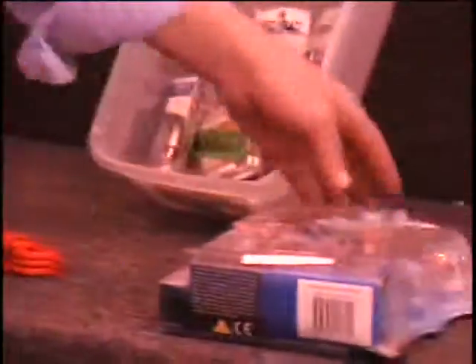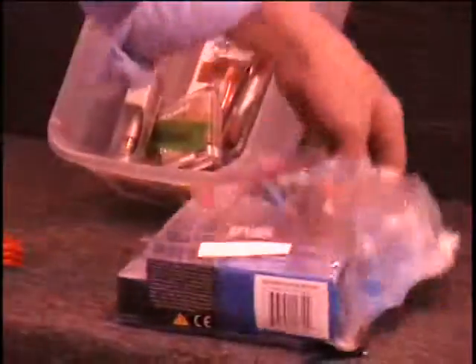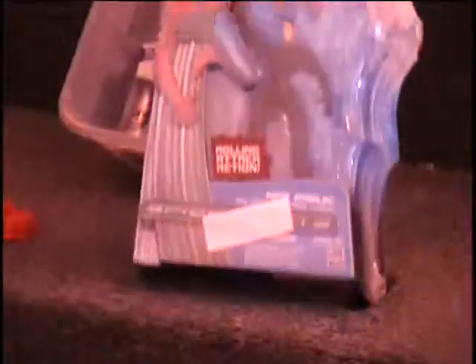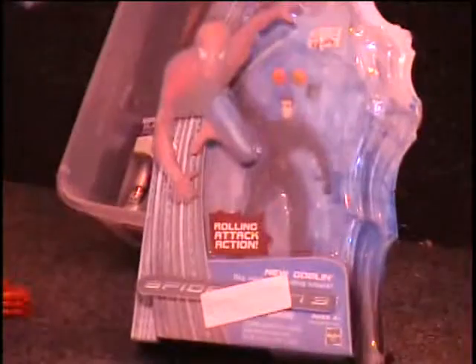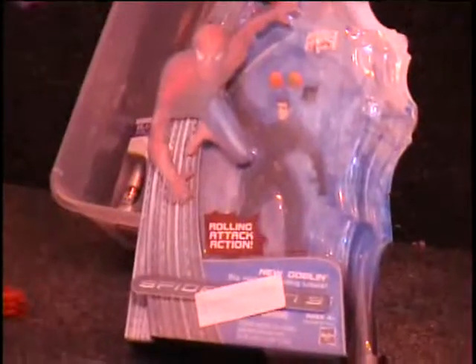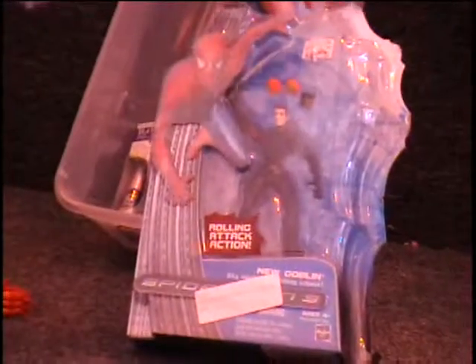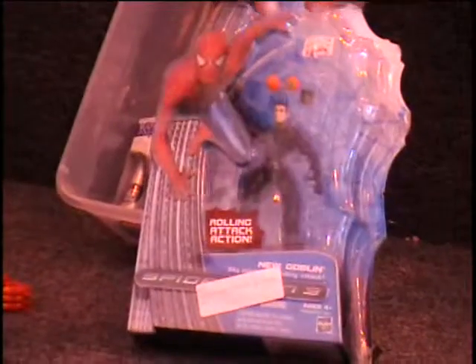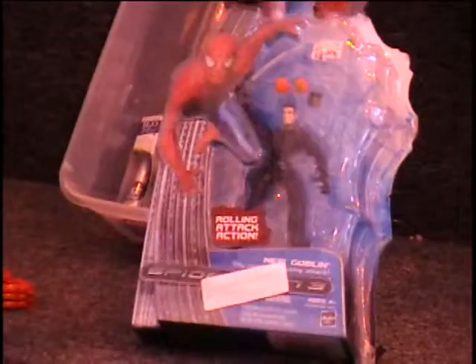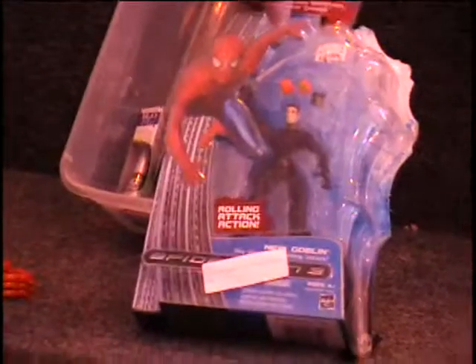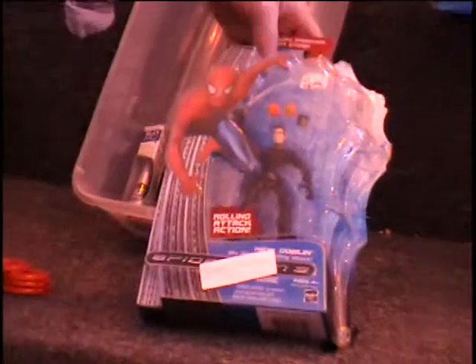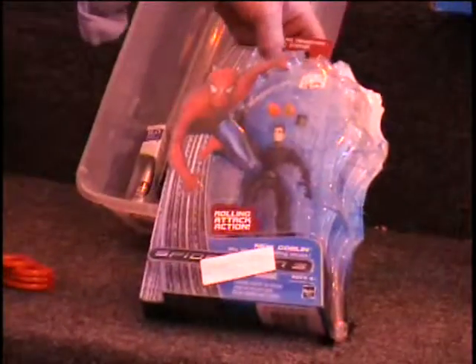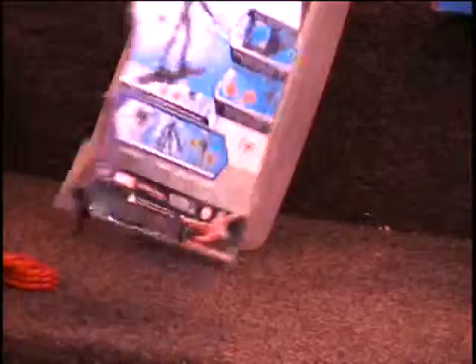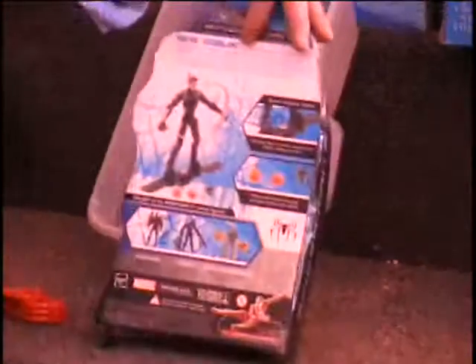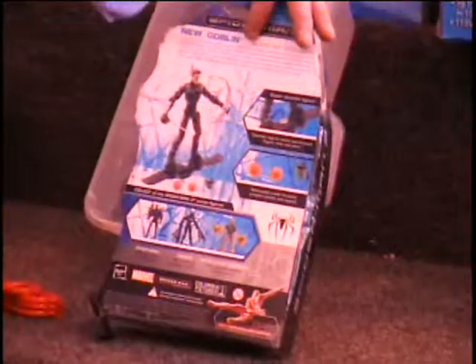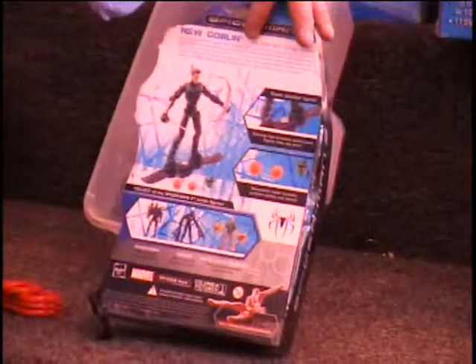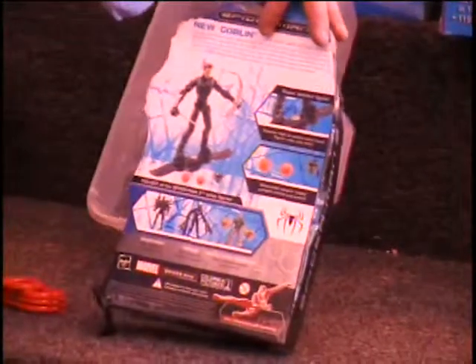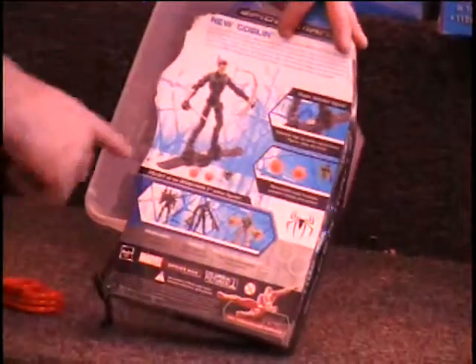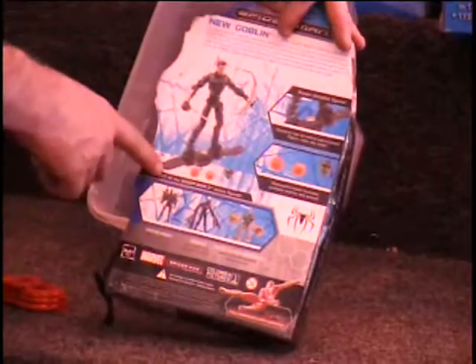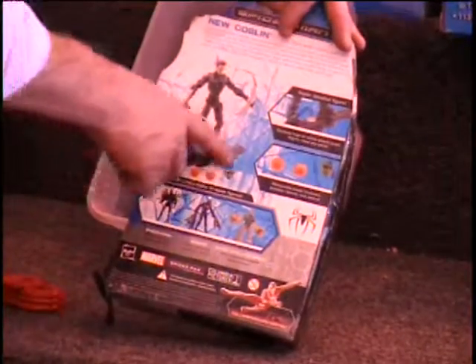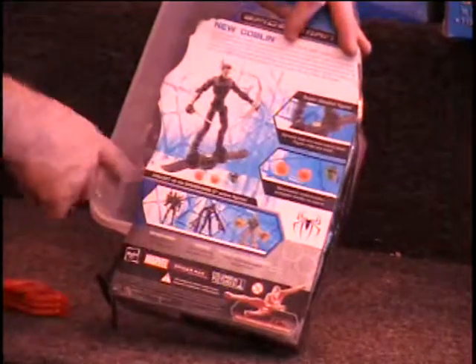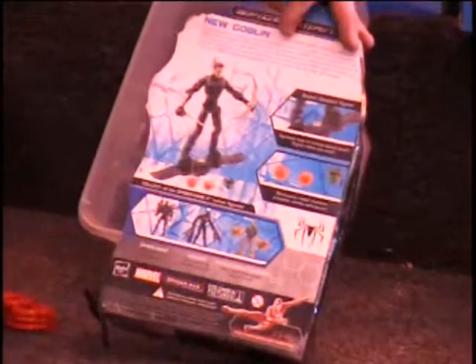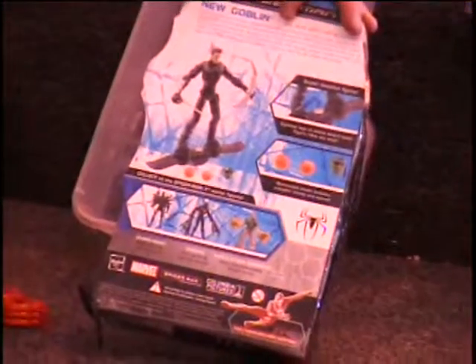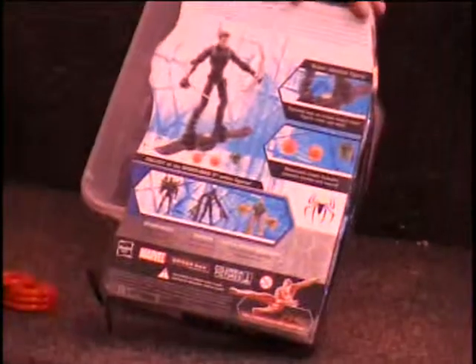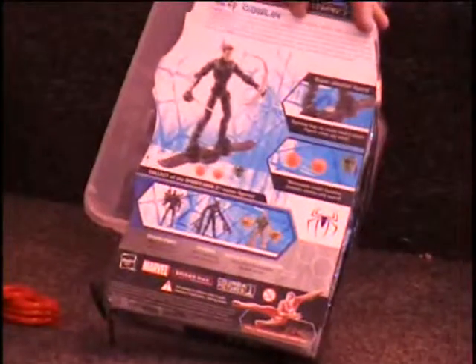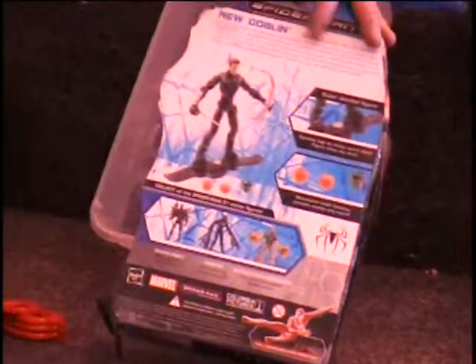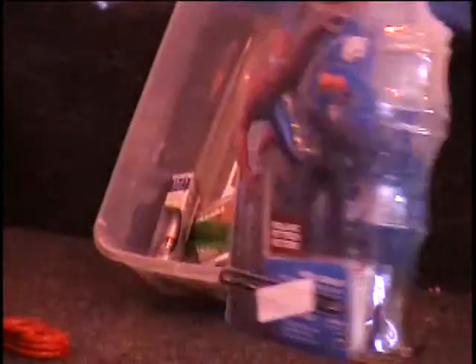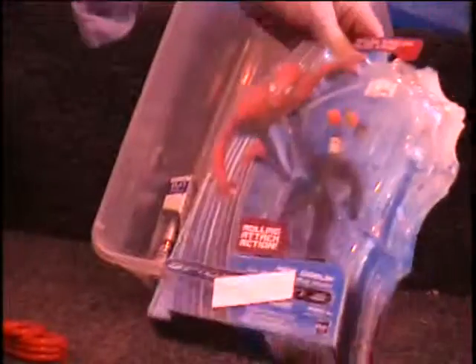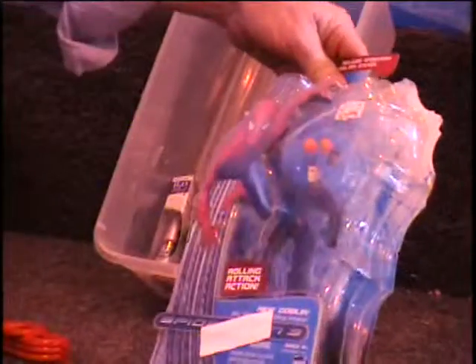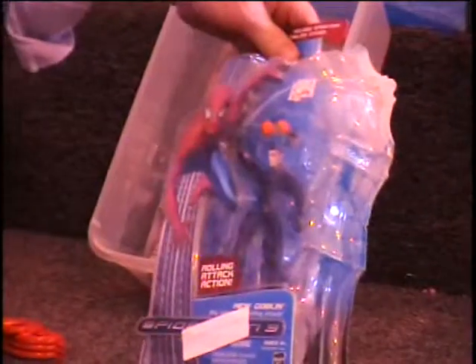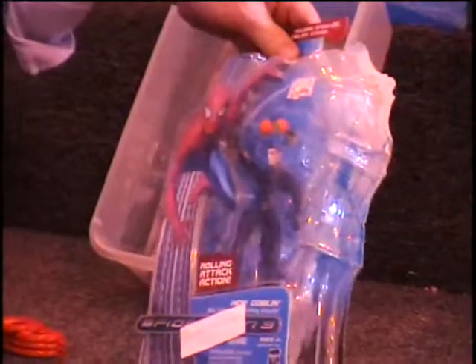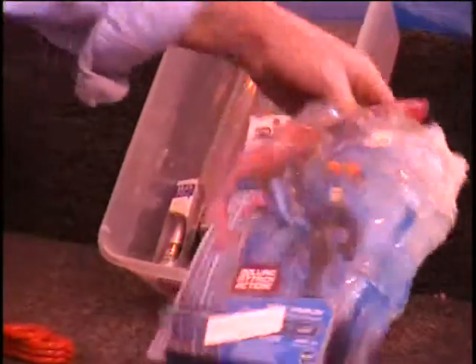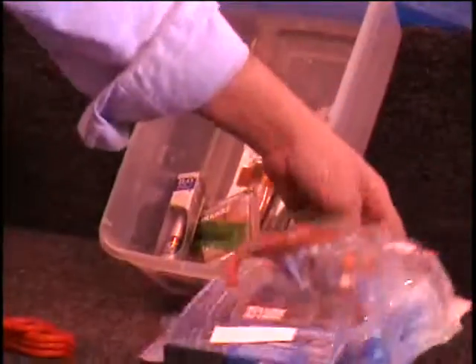I've got a Spider-Man action figure here. He's missing his wings. Retail price $15. He's missing those wings that I think he stands on. It's still a lot of fun without the wings. Colin, give me a bid.